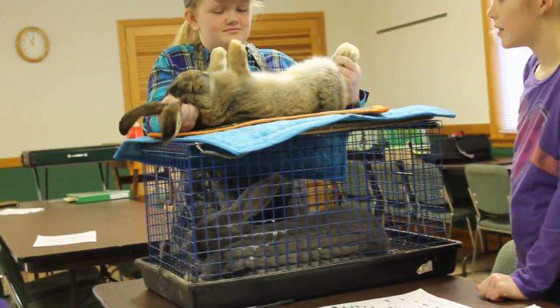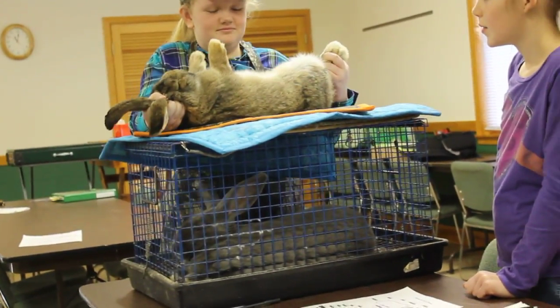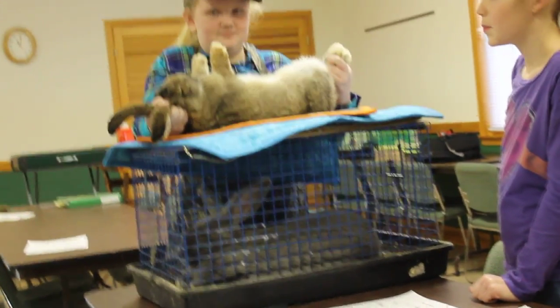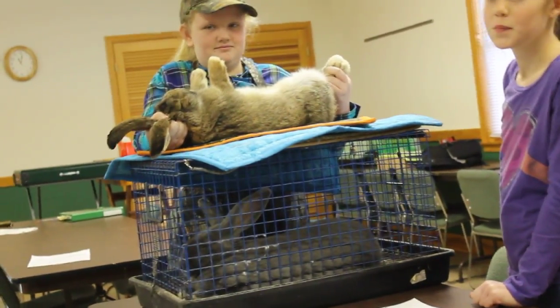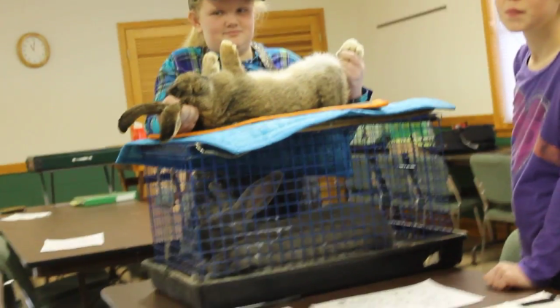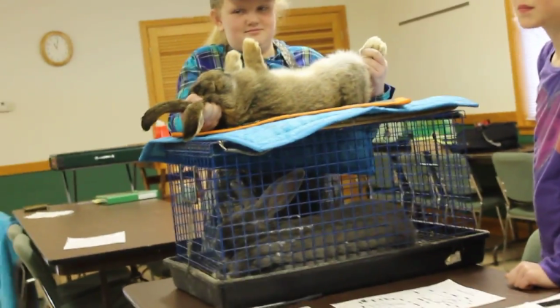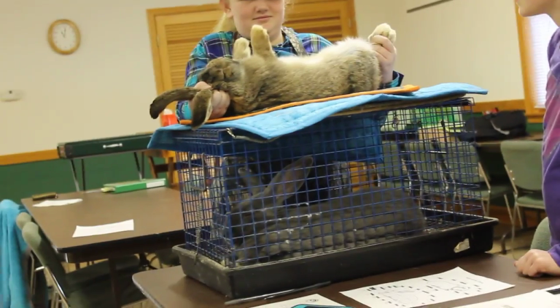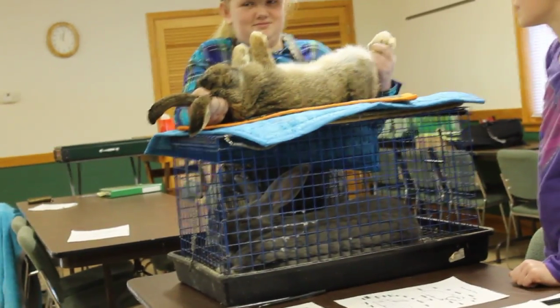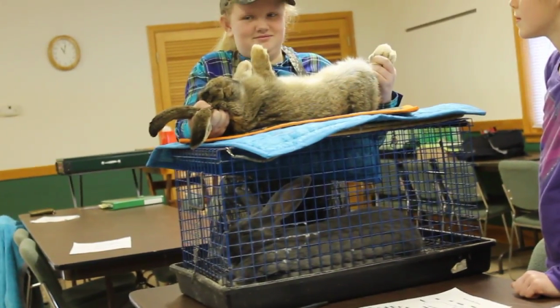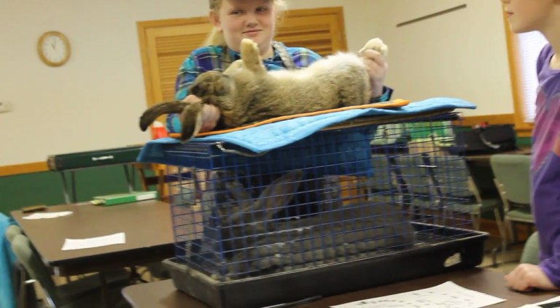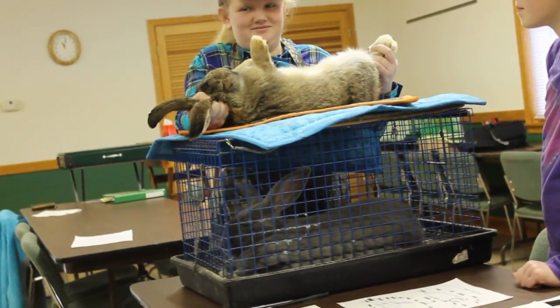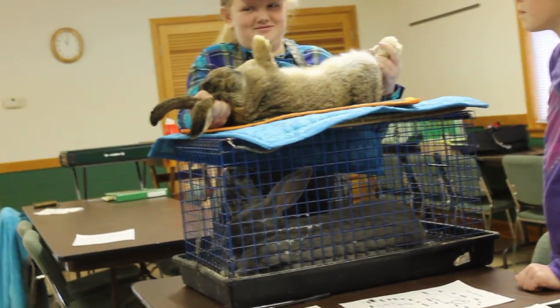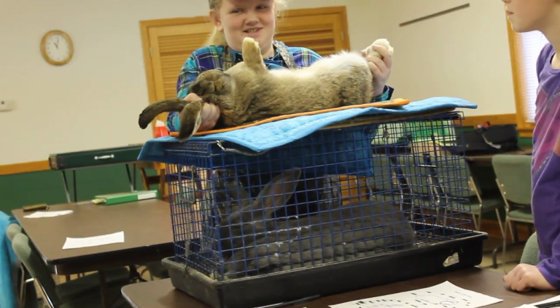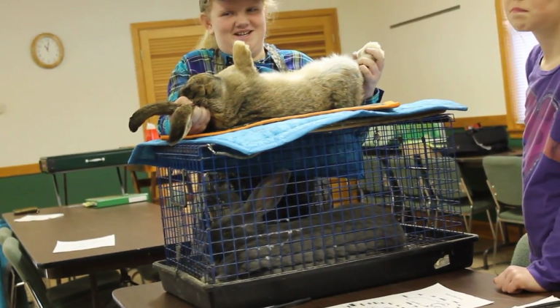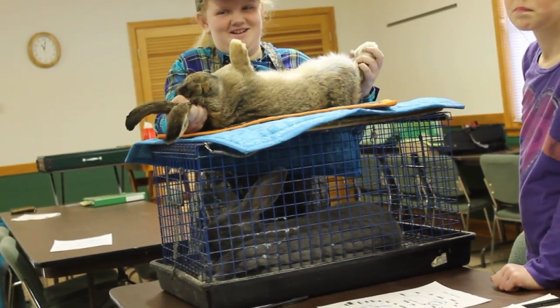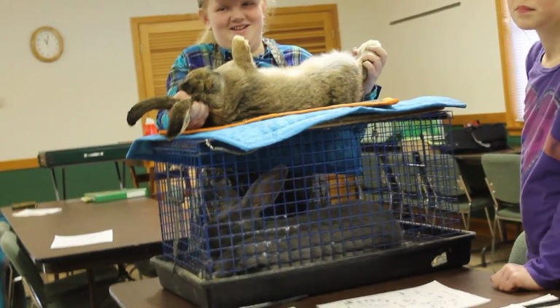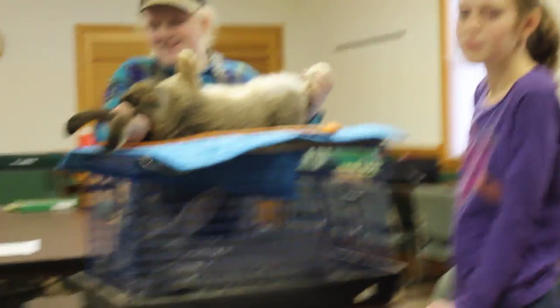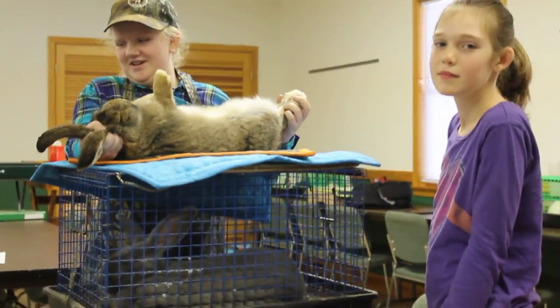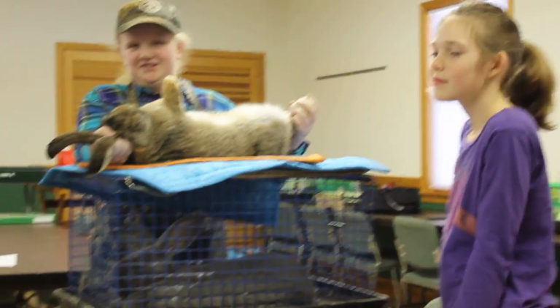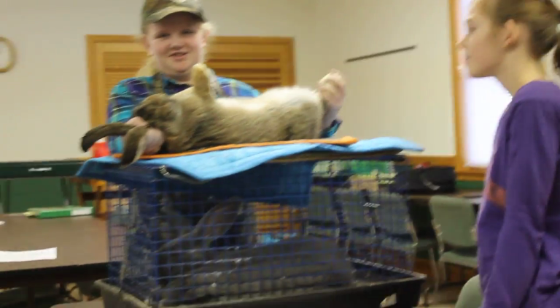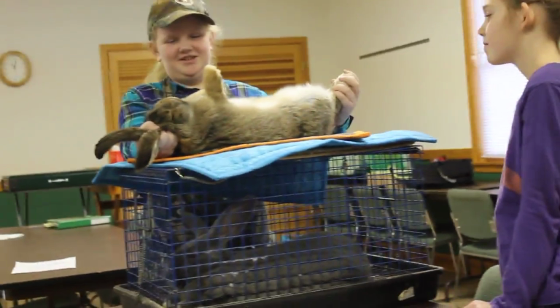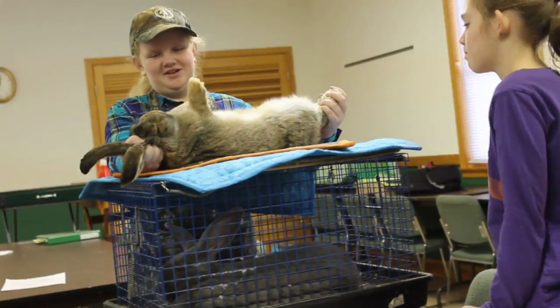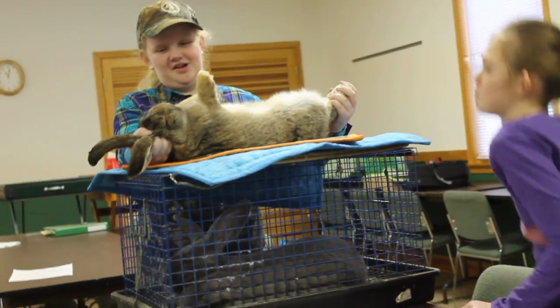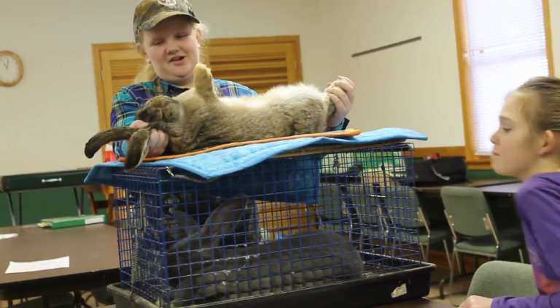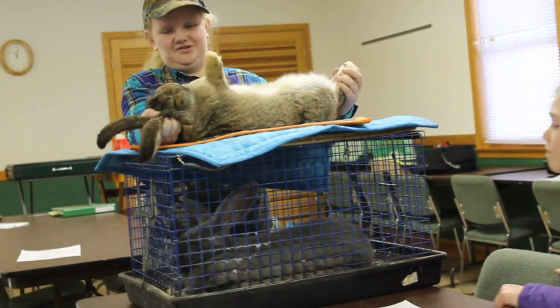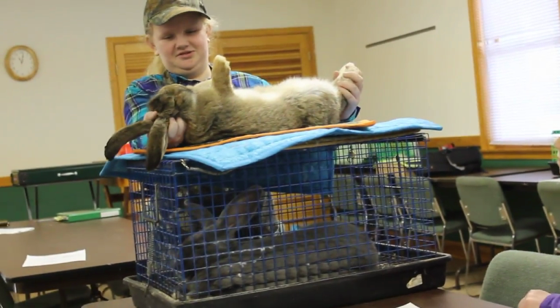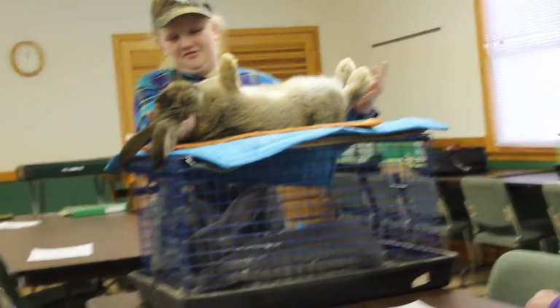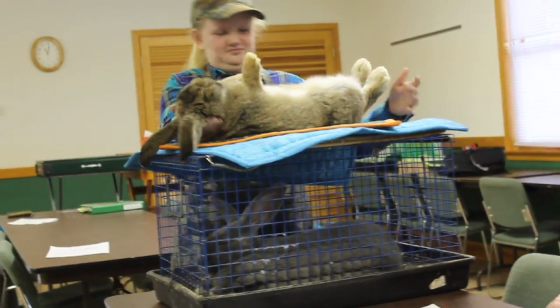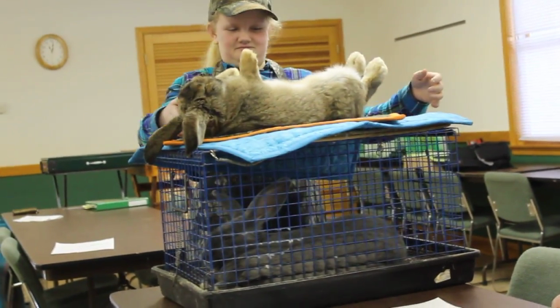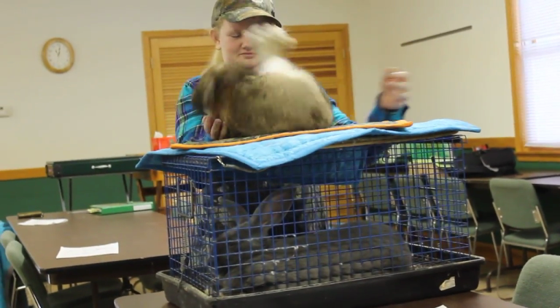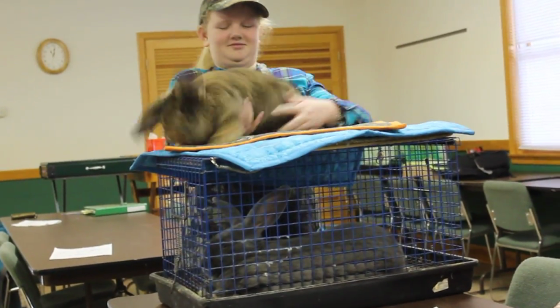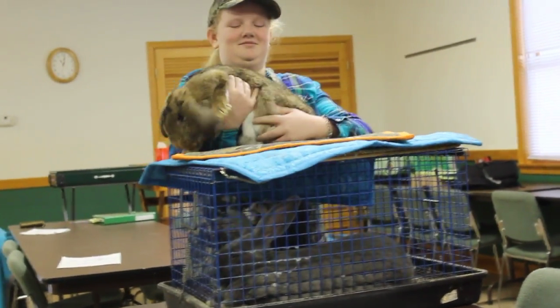Do you want to go up there and look at the ring color, or do you know about ring color? I know about ring color. Is there anything else that you want to tell us about your bunny? Okay, I love it.